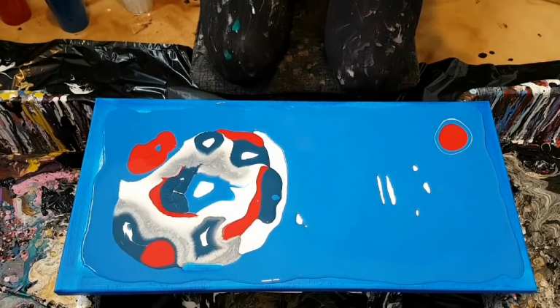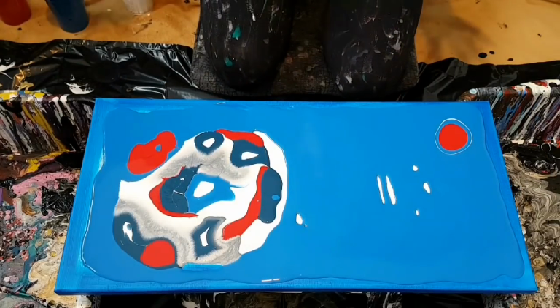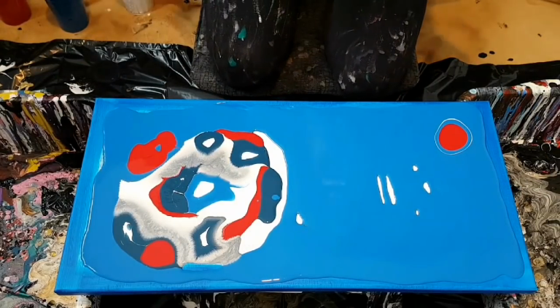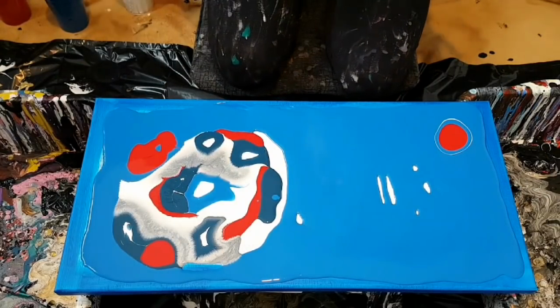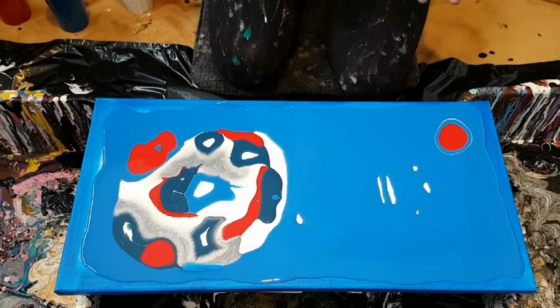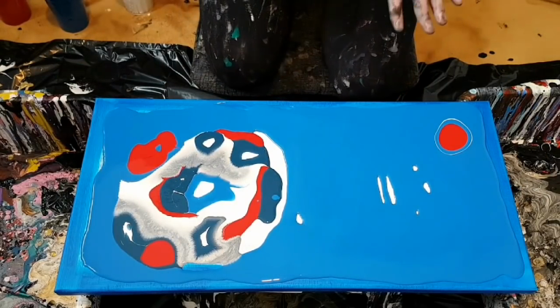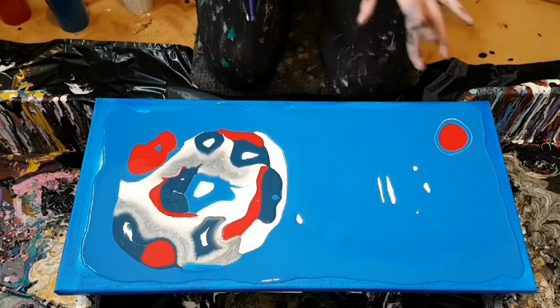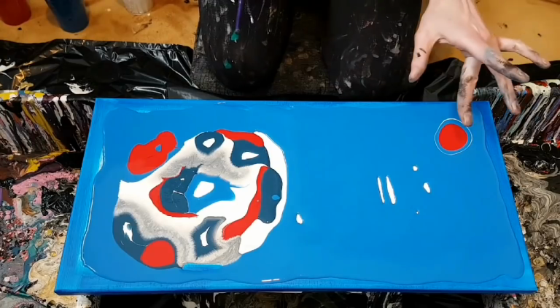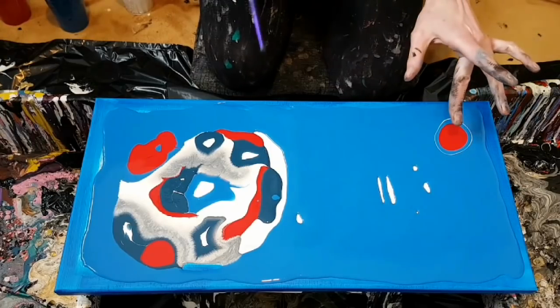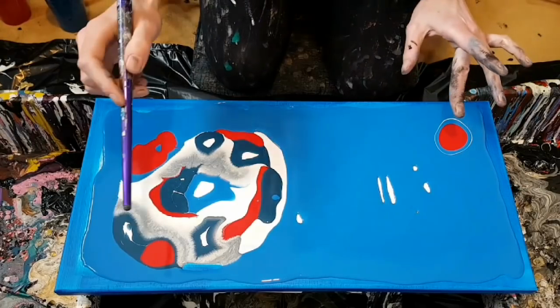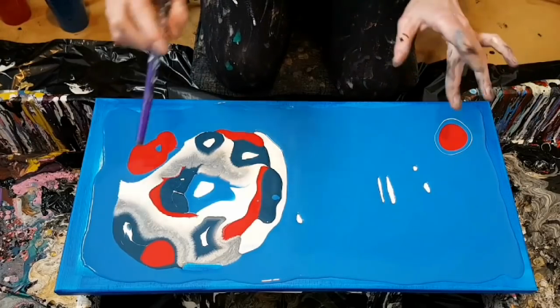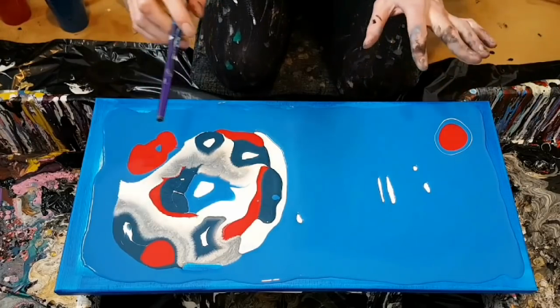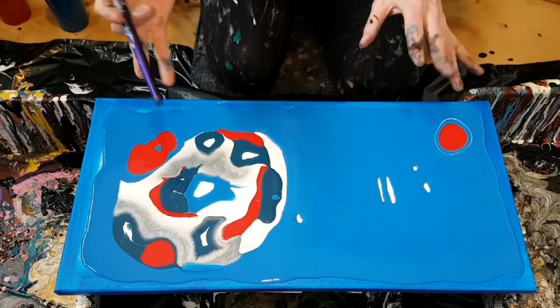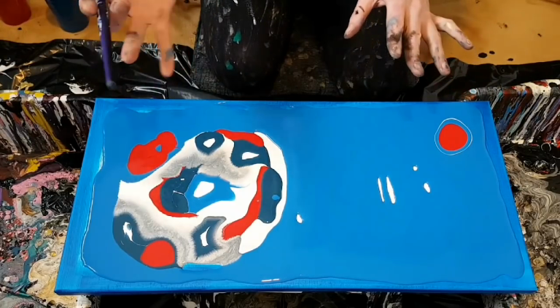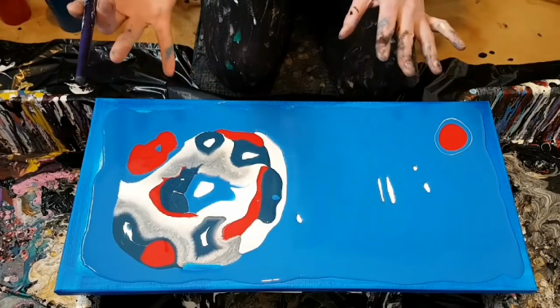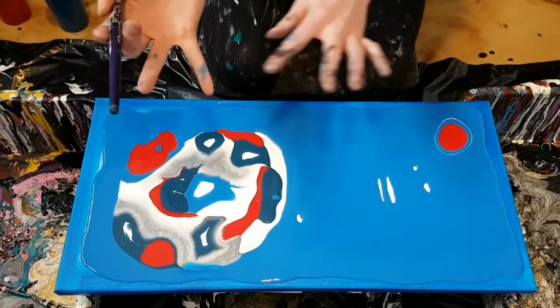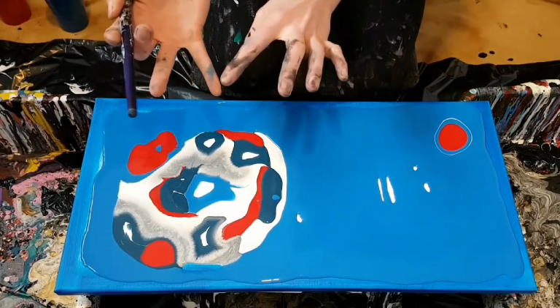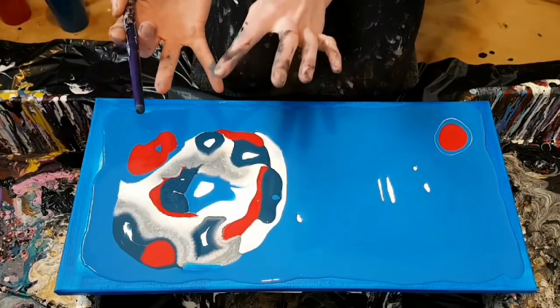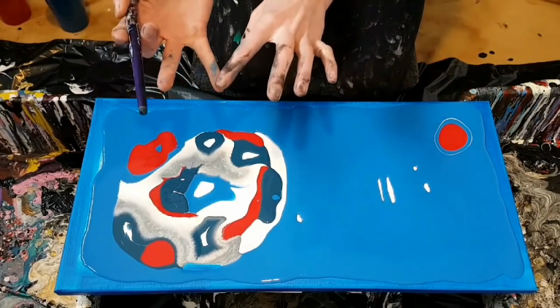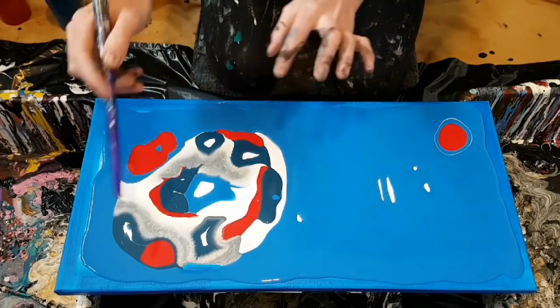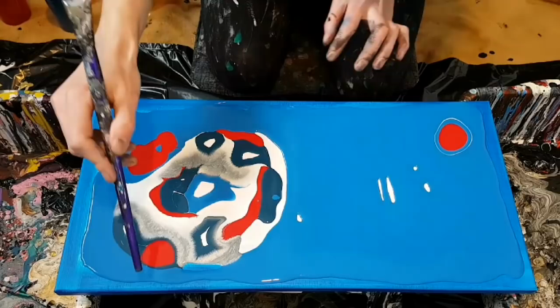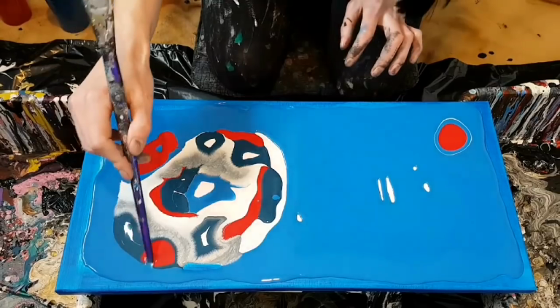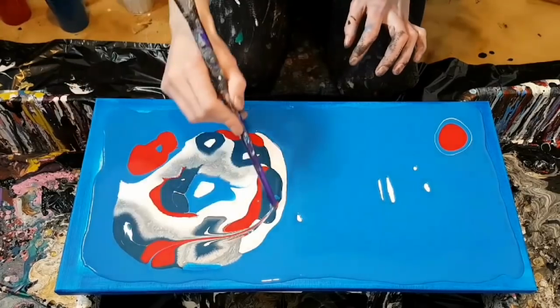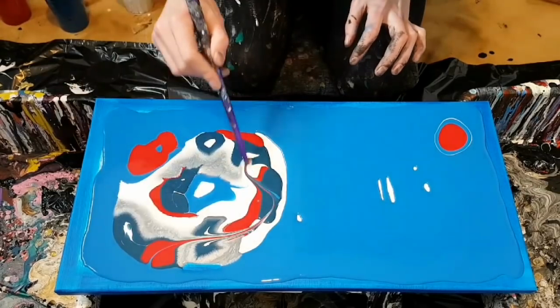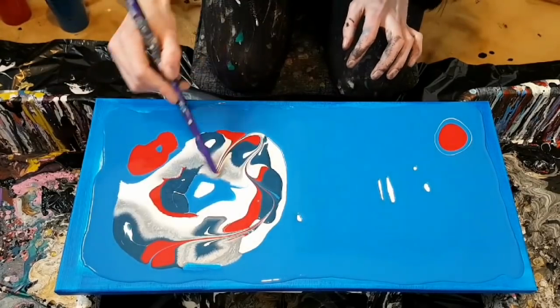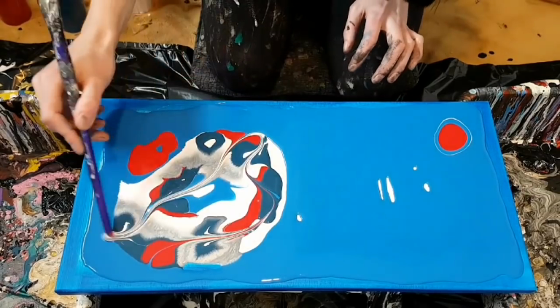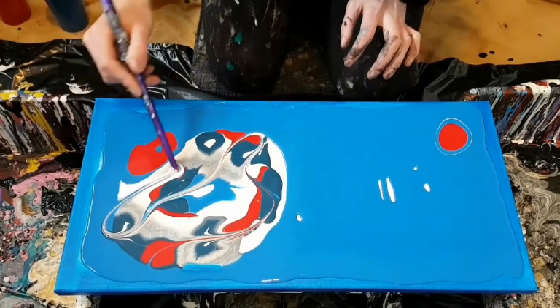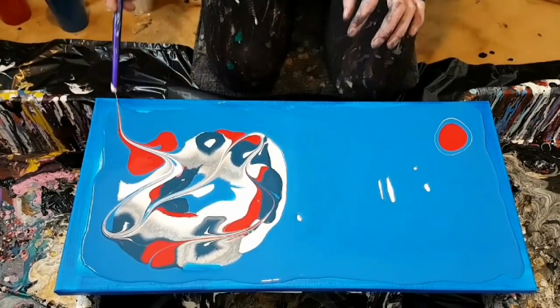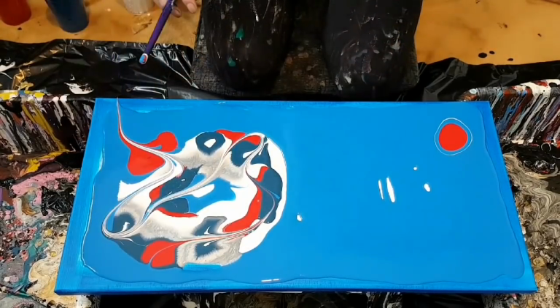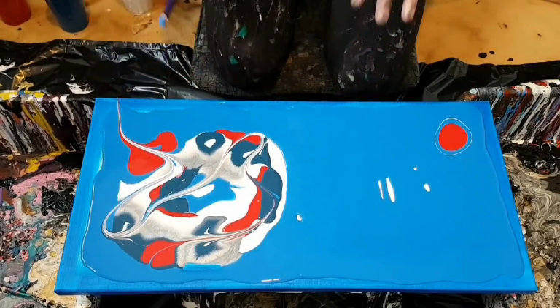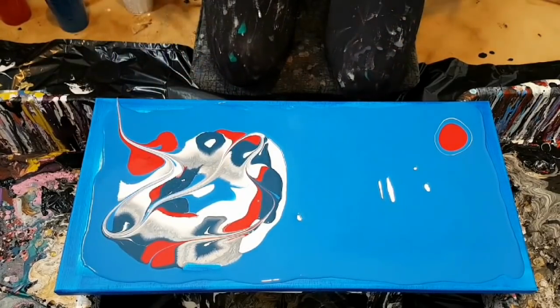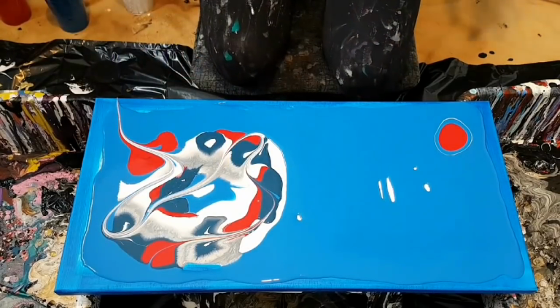Alright you guys, I'm going with that. I'm leaving that one as is. I feel like putting my finger through but I'm afraid my finger is going to be too big, so I'm just going to put my paintbrush through since this is a small canvas.